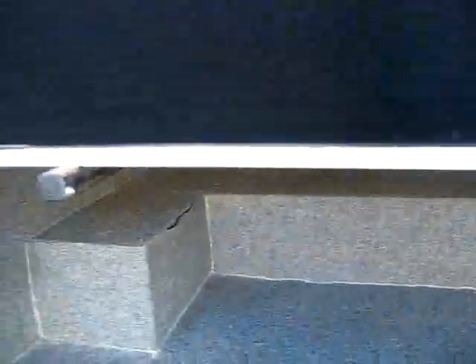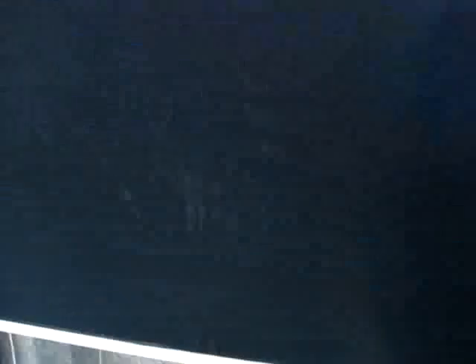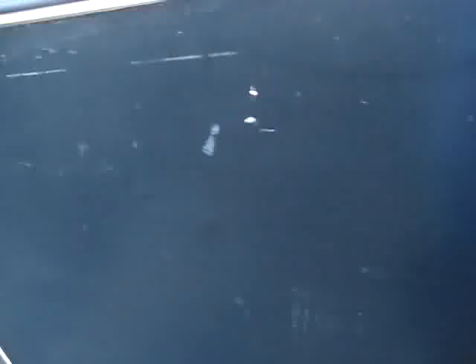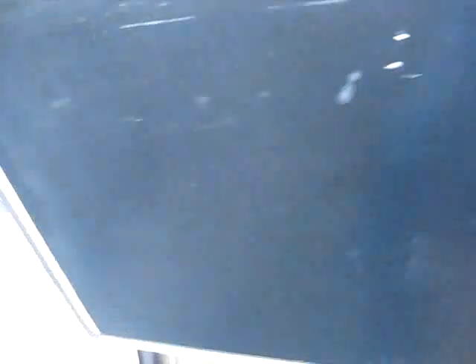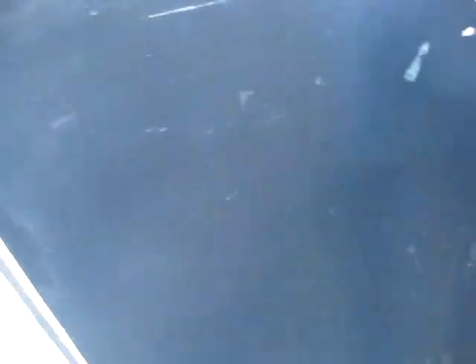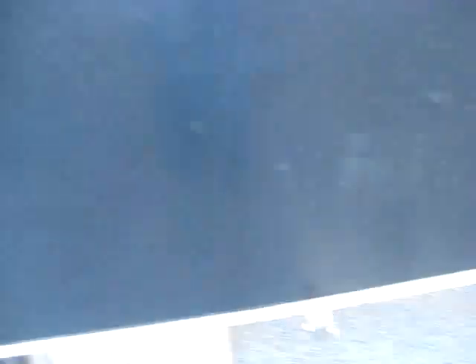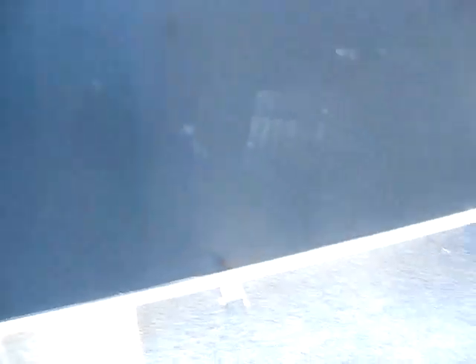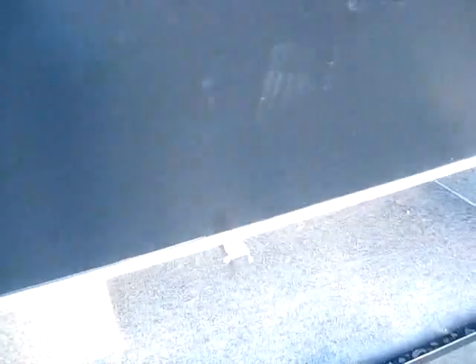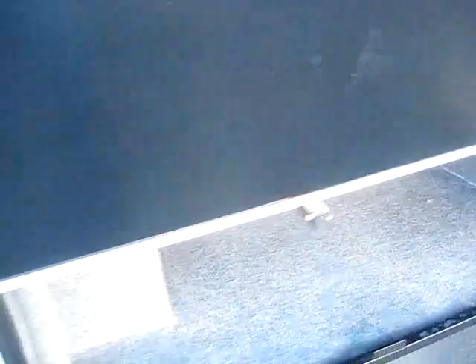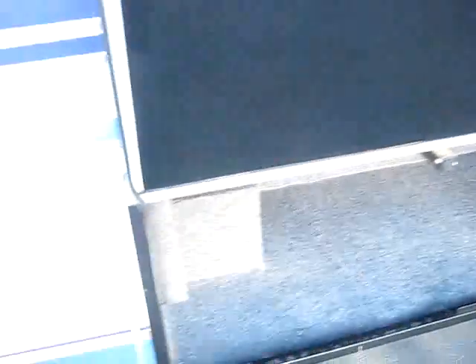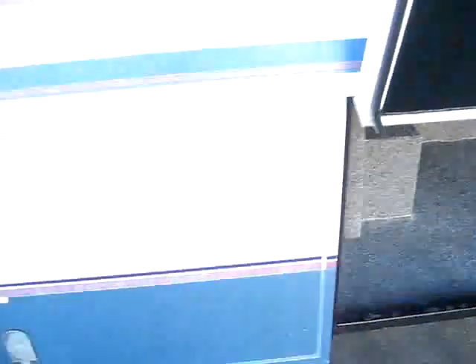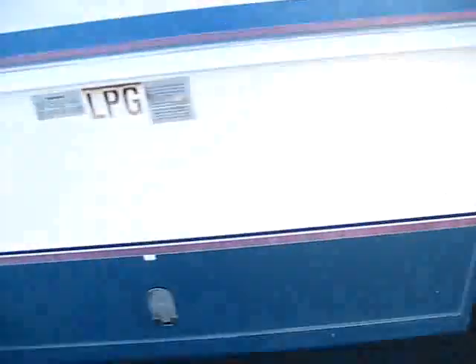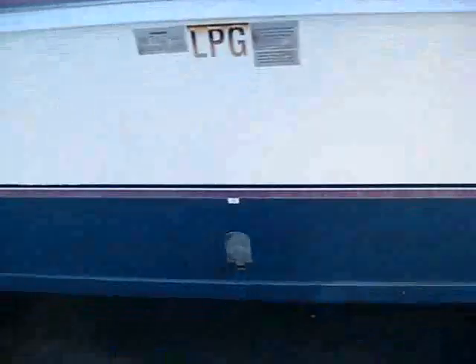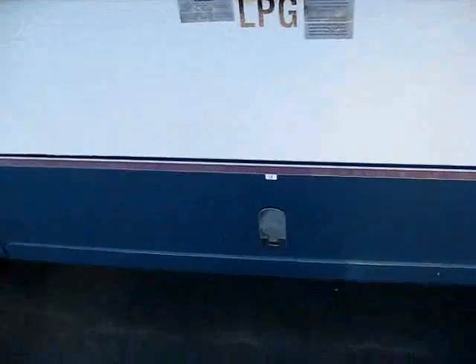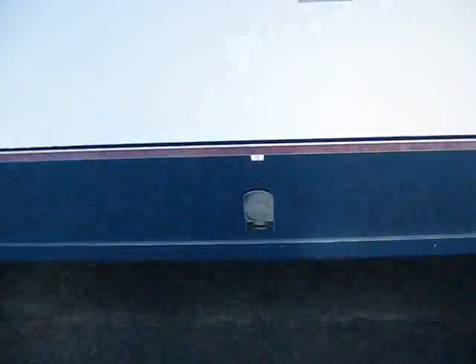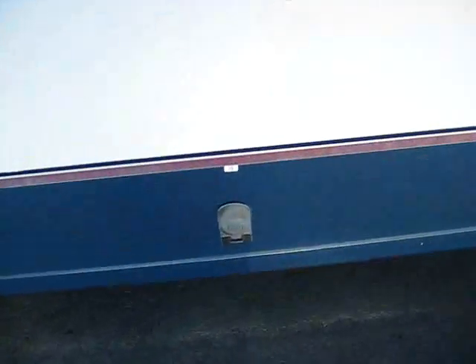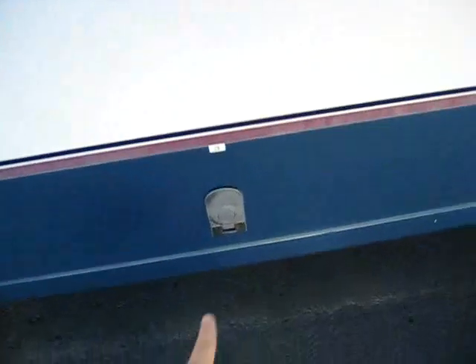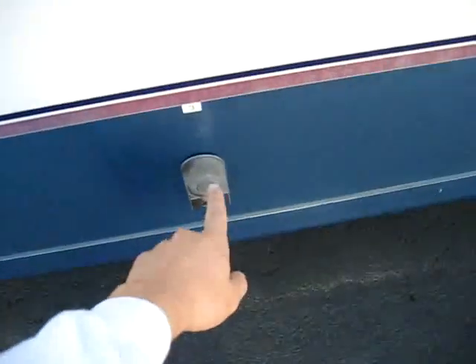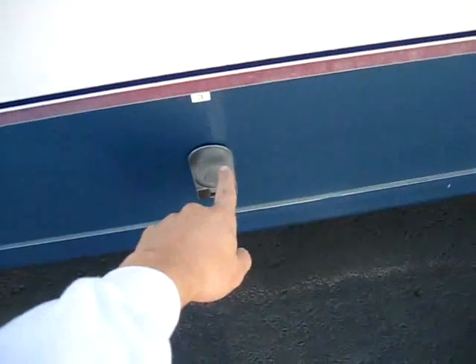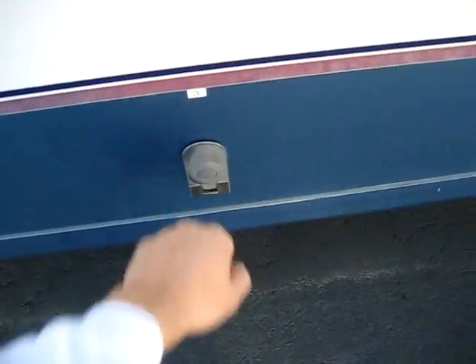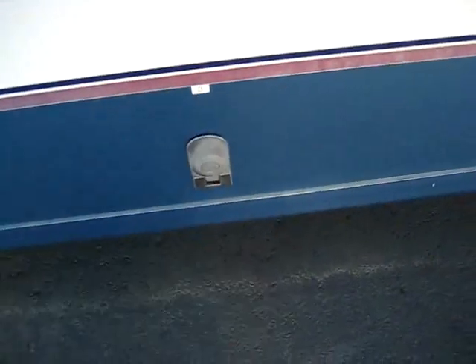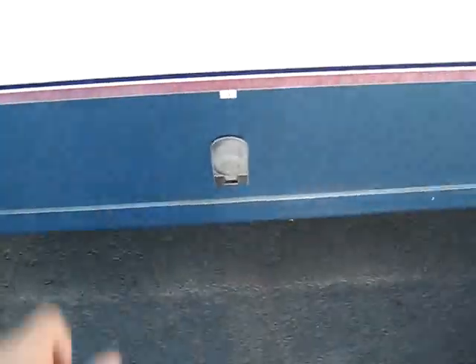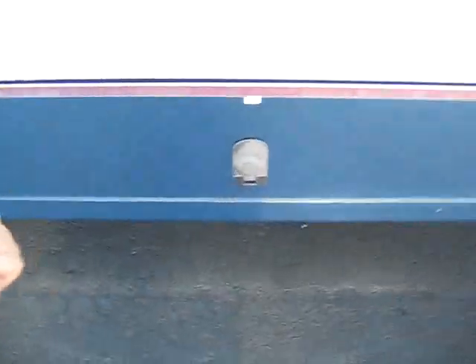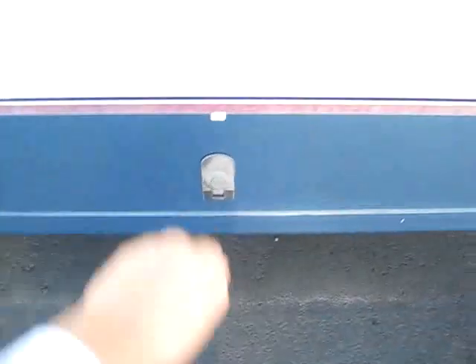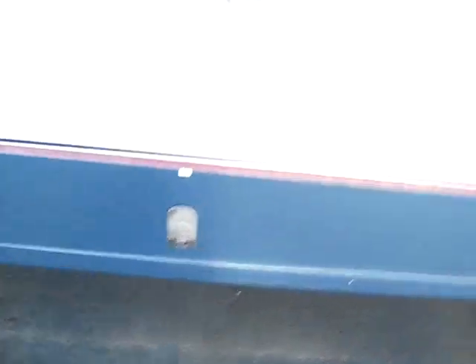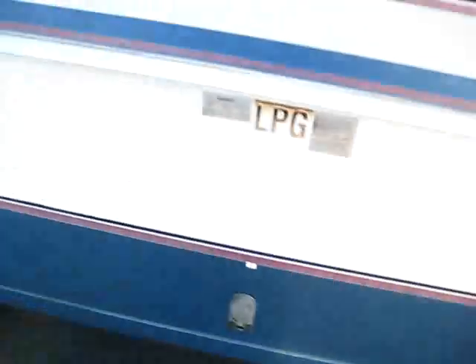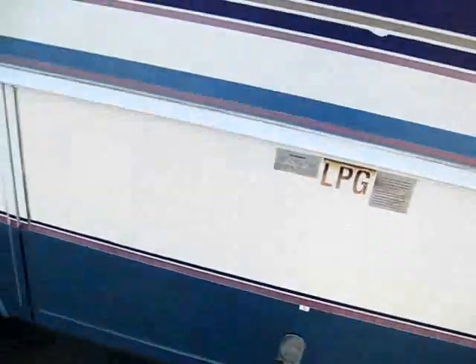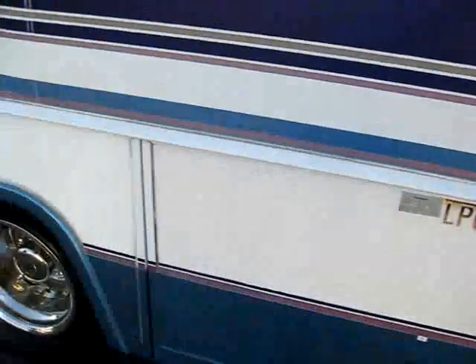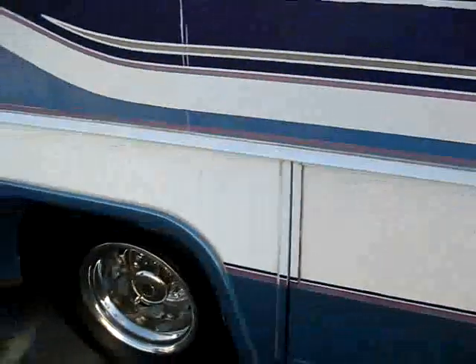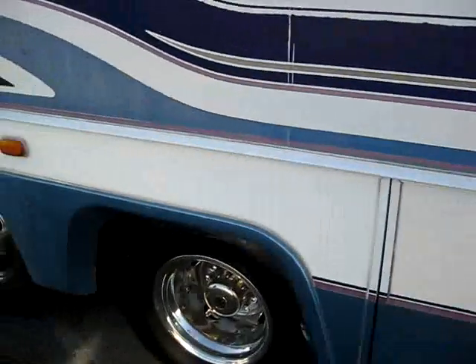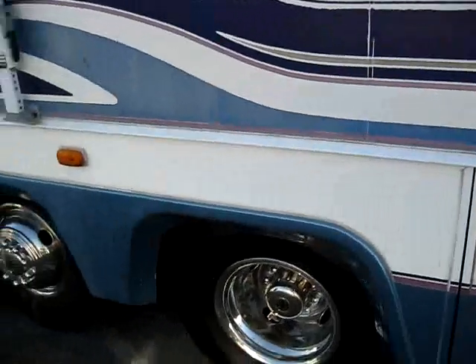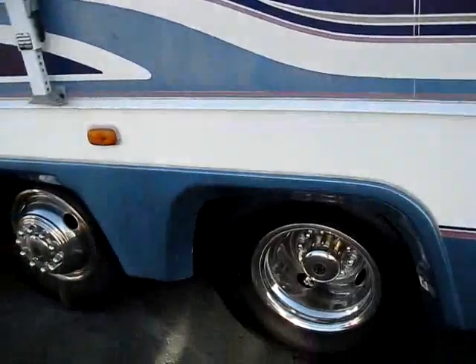Each one of your storage bays has a light. They stay up by themselves. You'll notice they're not the real cheapo twist locks you find on some of these cheaper Class A's.